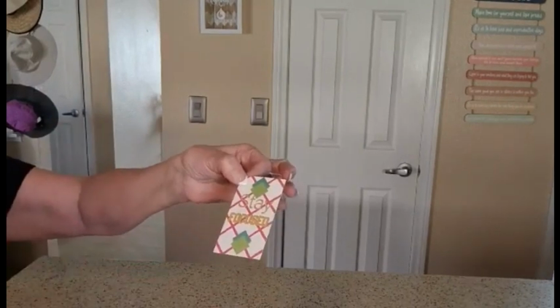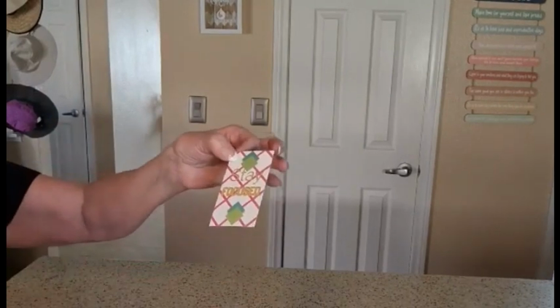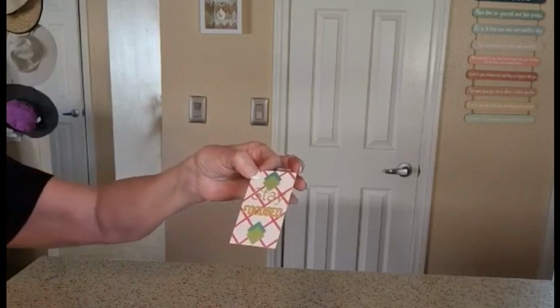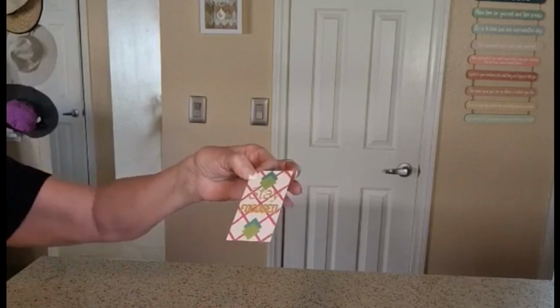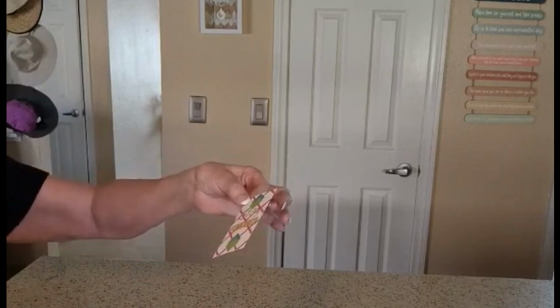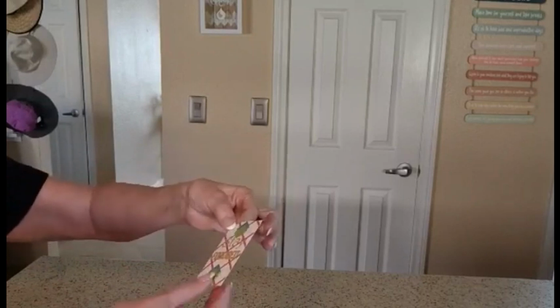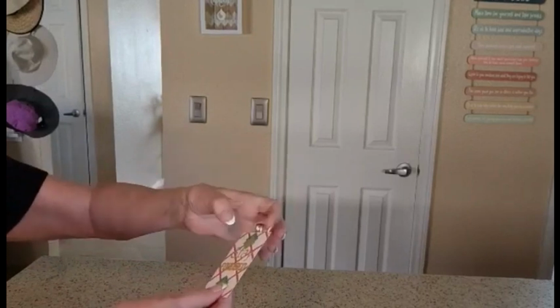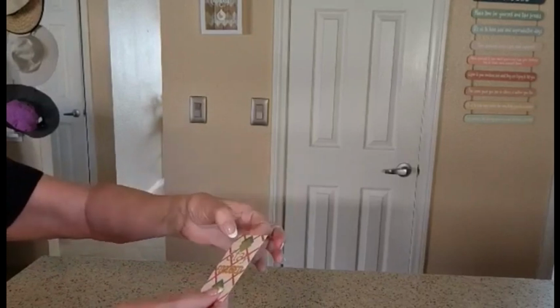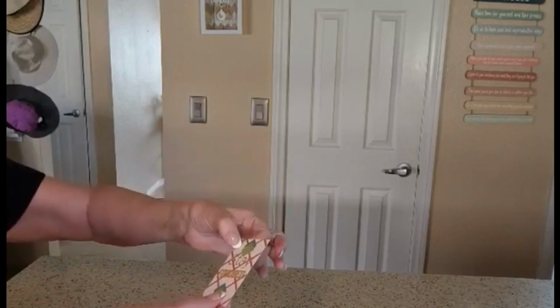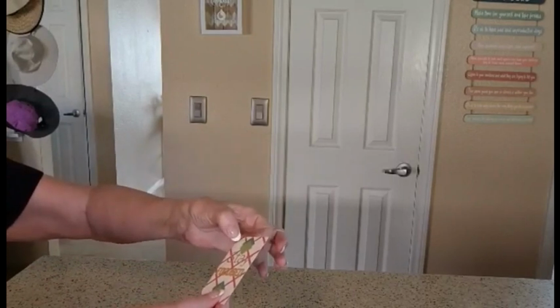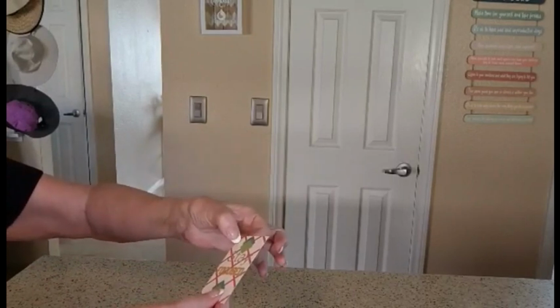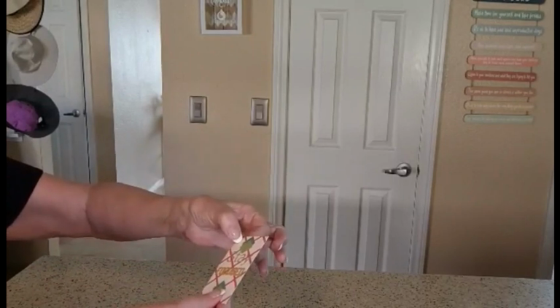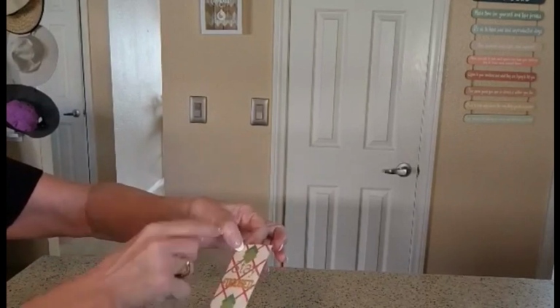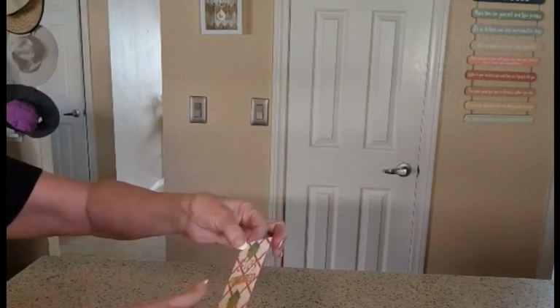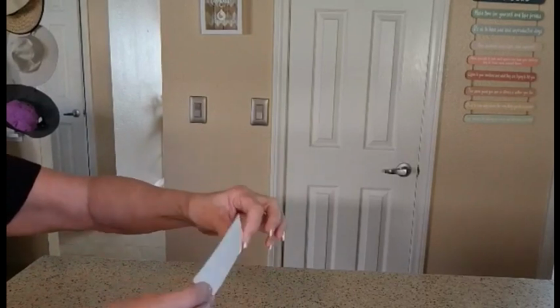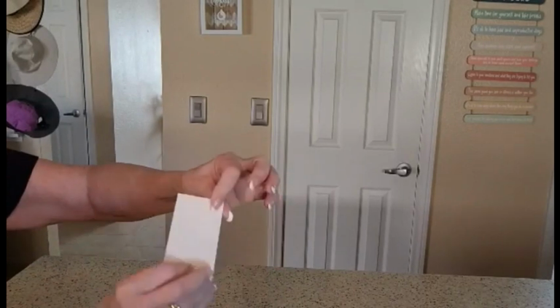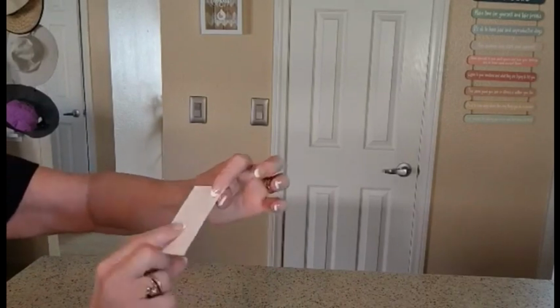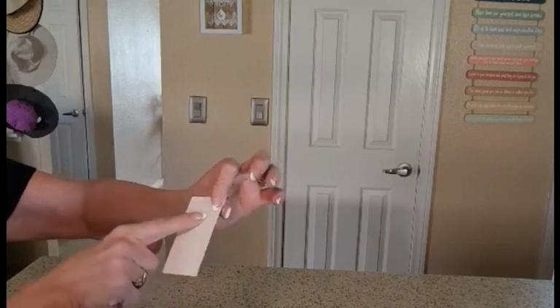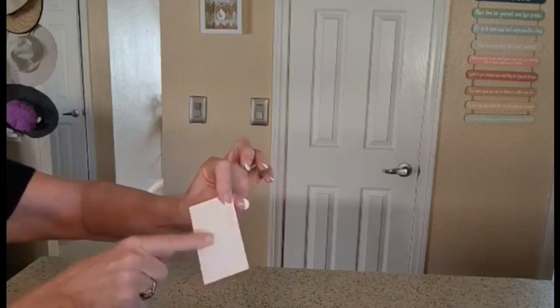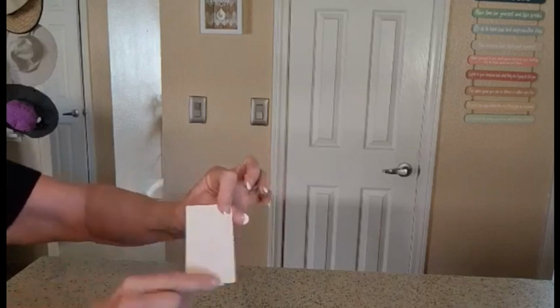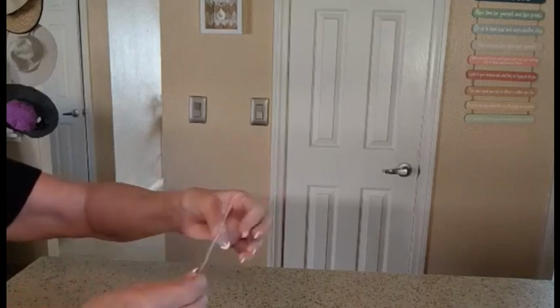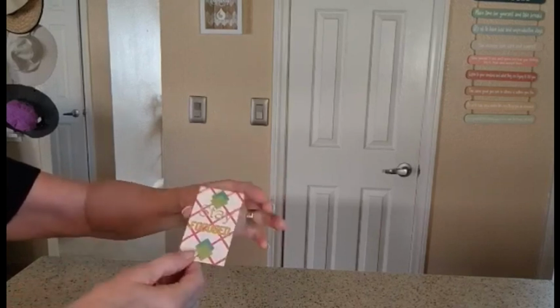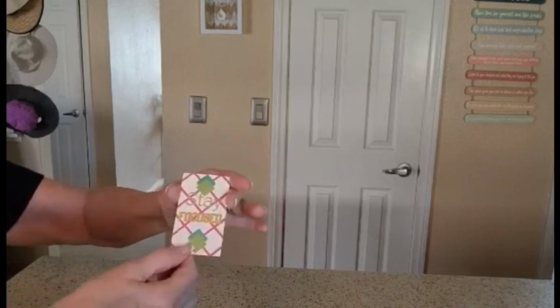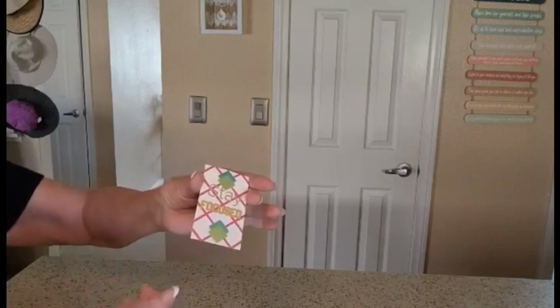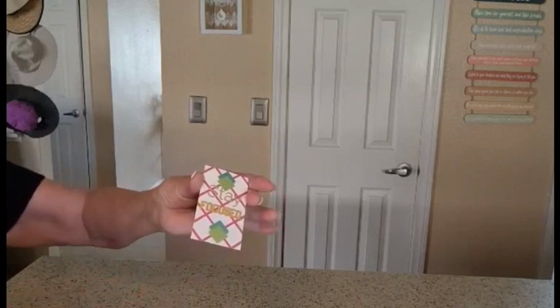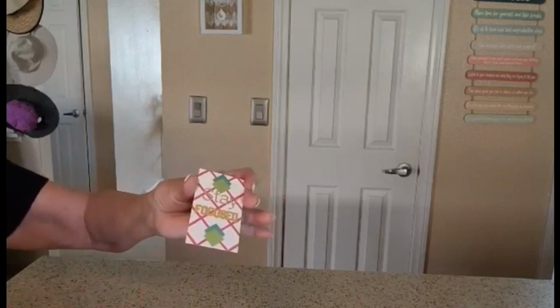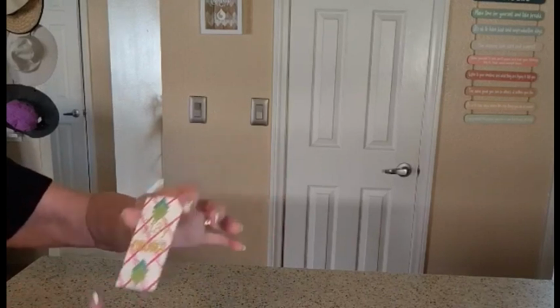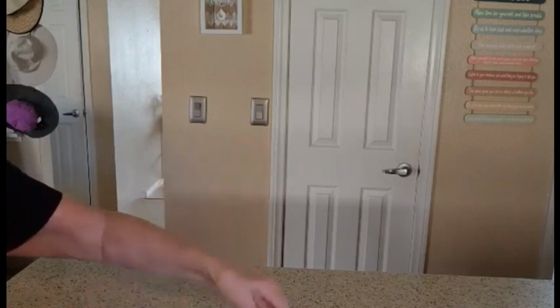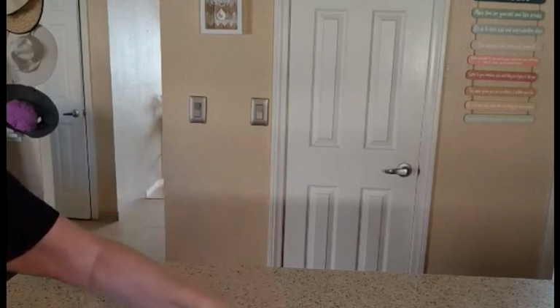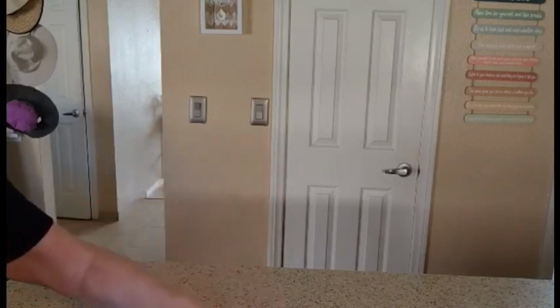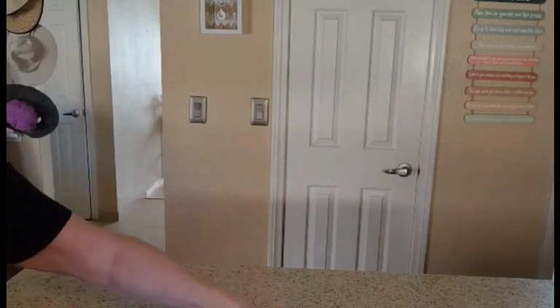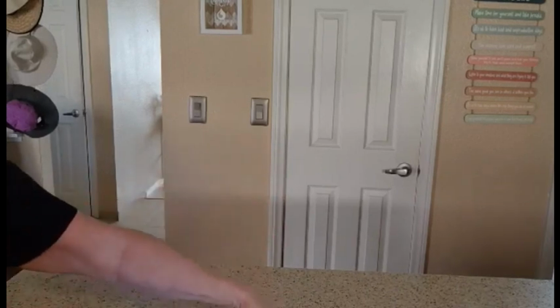You can use them for Christmas tags — just put a little punch a hole in there, put your ribbon on there, and you can write Merry Christmas and it says 'stay focused.' So many different options.